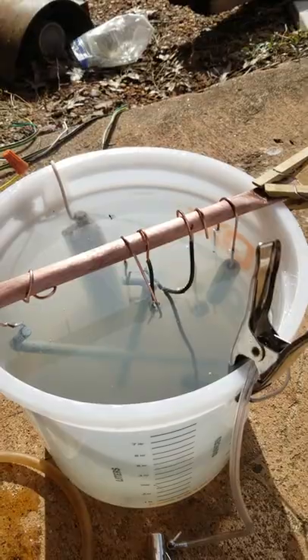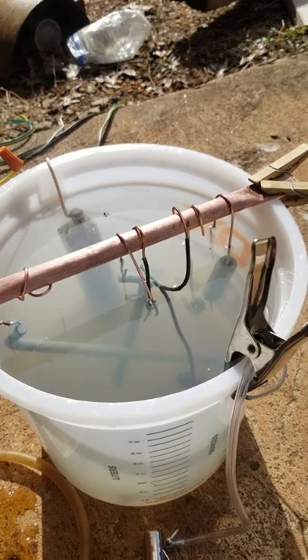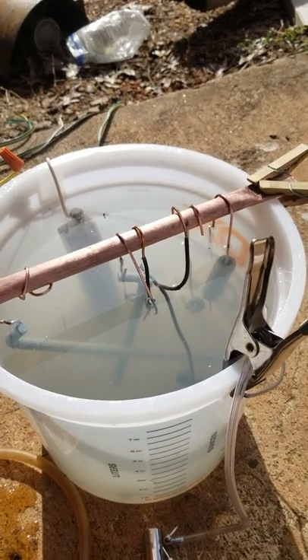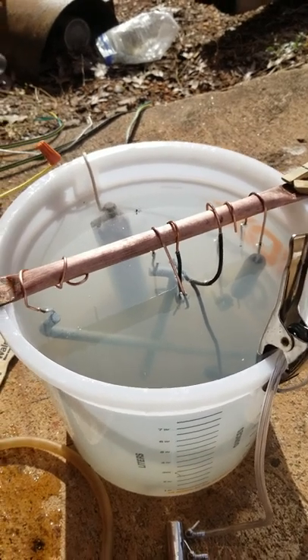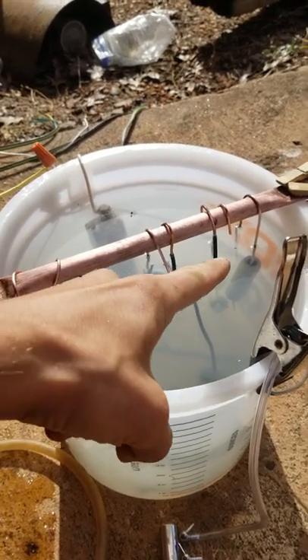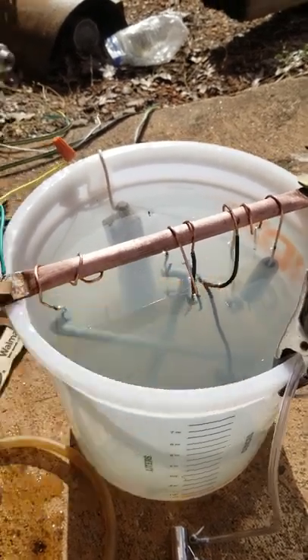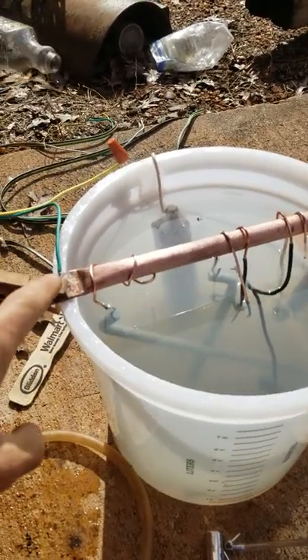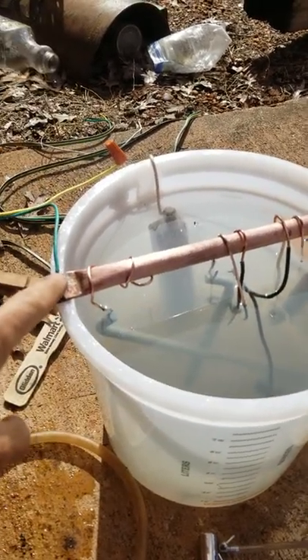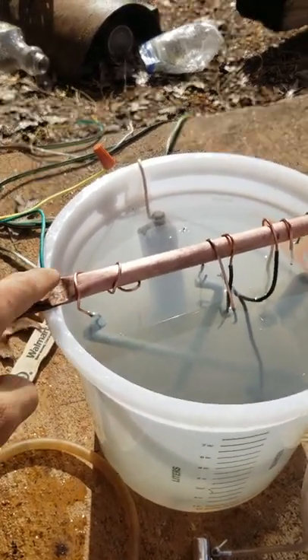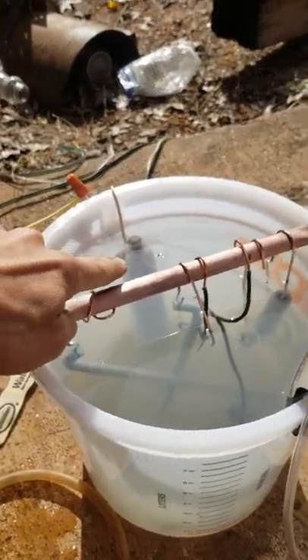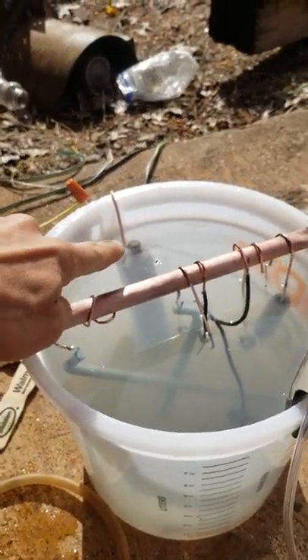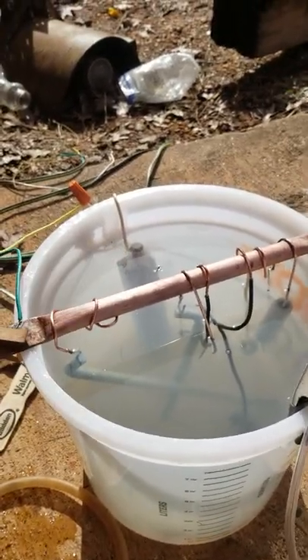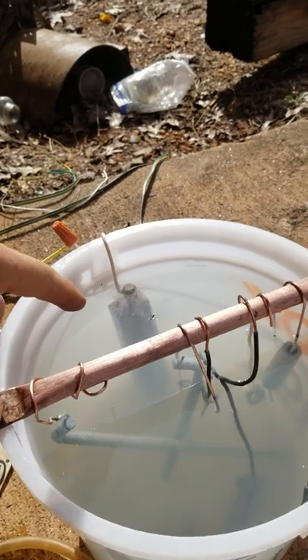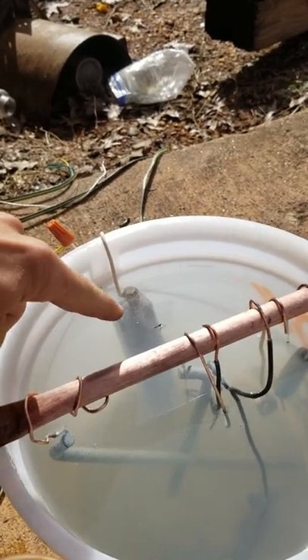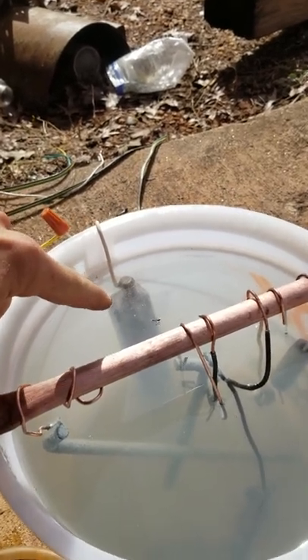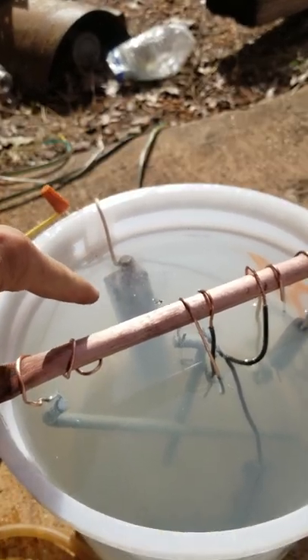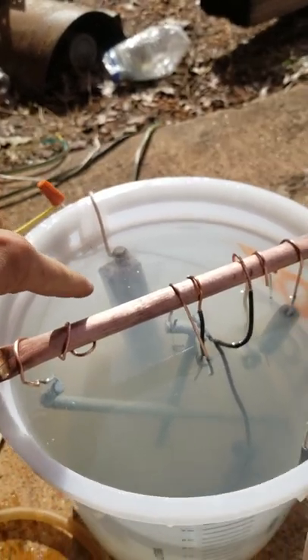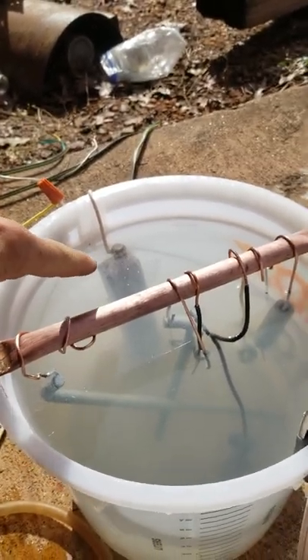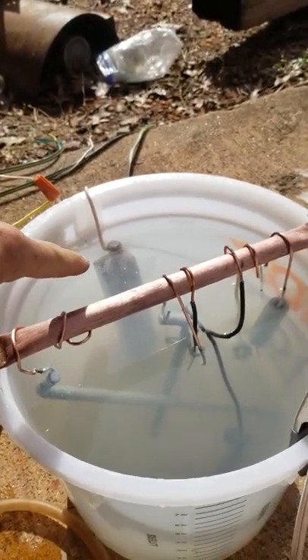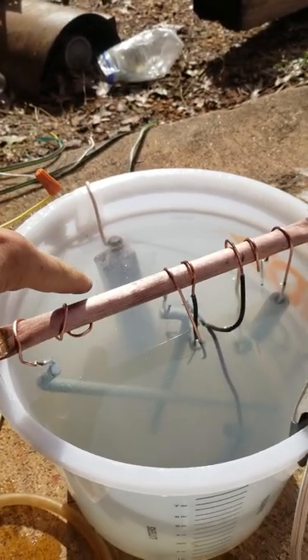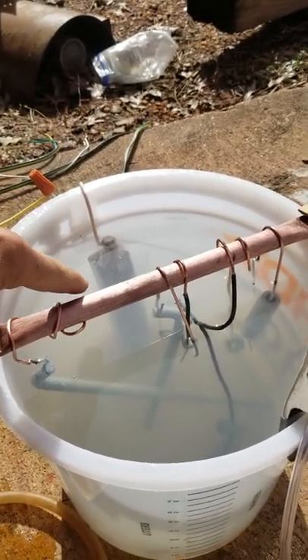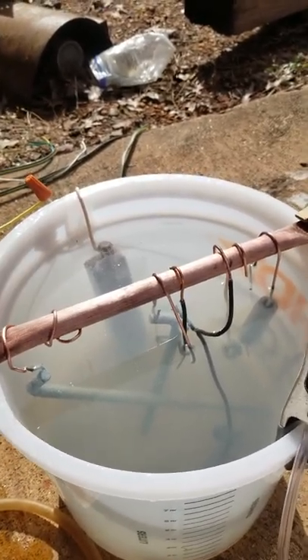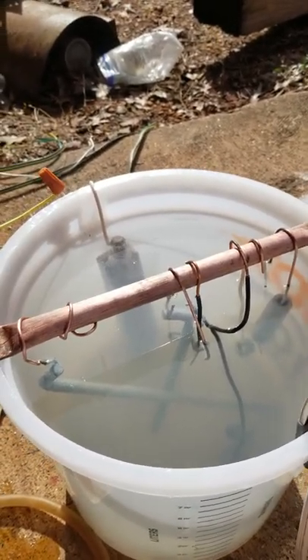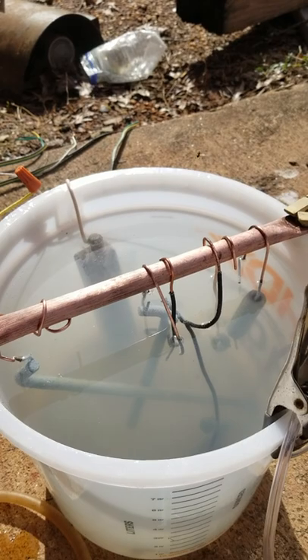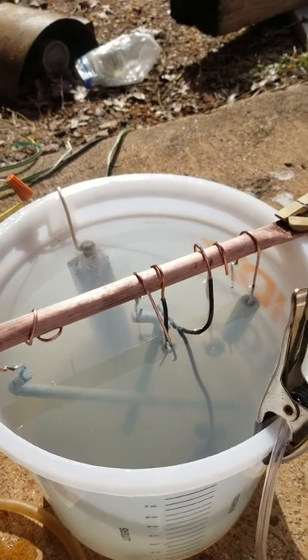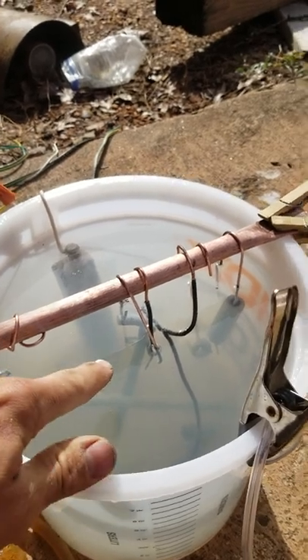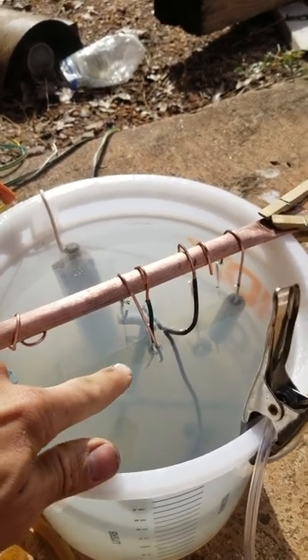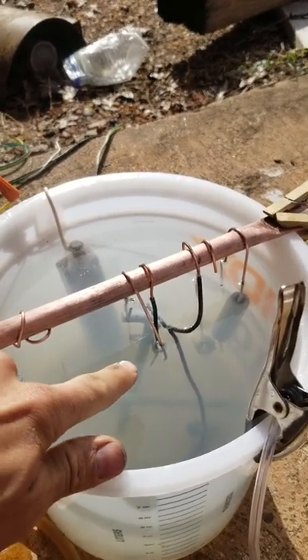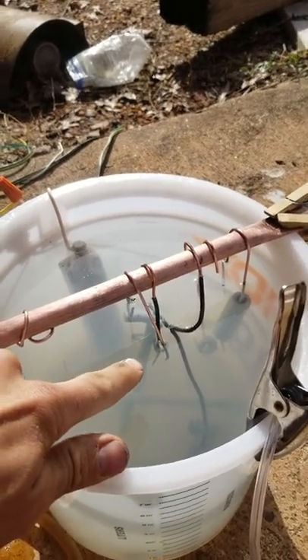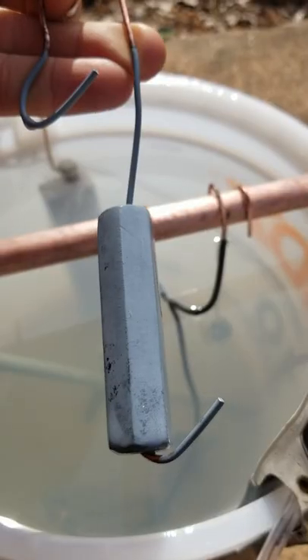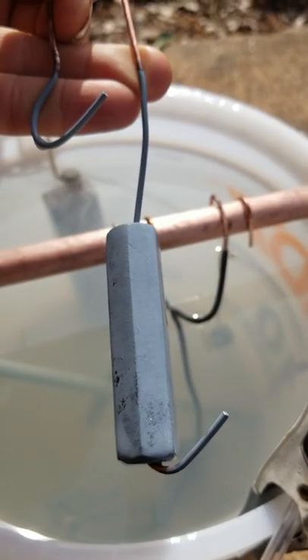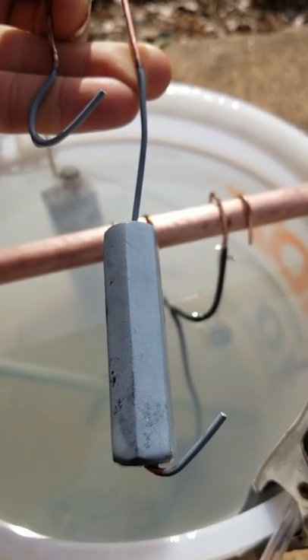So here's the setup: we got a copper bar here, we got our leads here — negative here, positive there. That's an old zinc anode off of a boat, and it's a solid zinc bar, and it goes down in there, and it's transferring the zinc onto these parts right here. You can see the plating going on there.